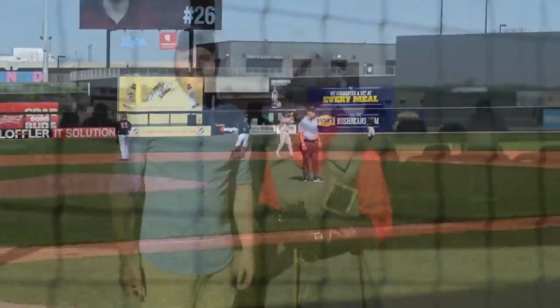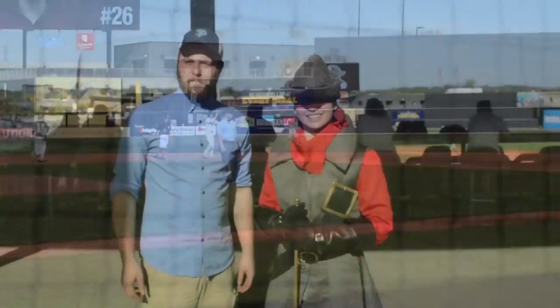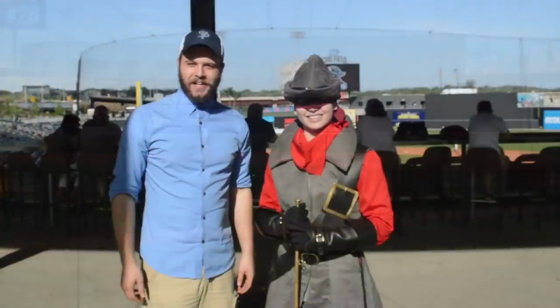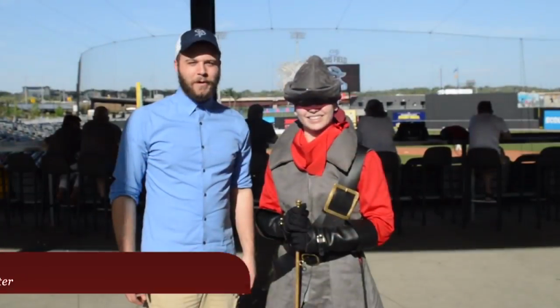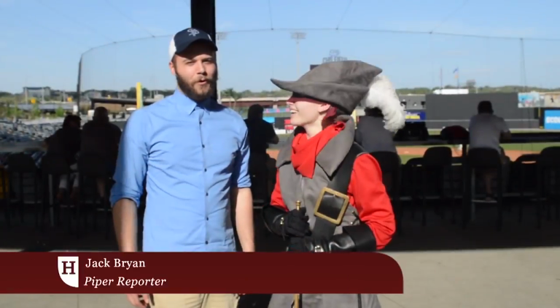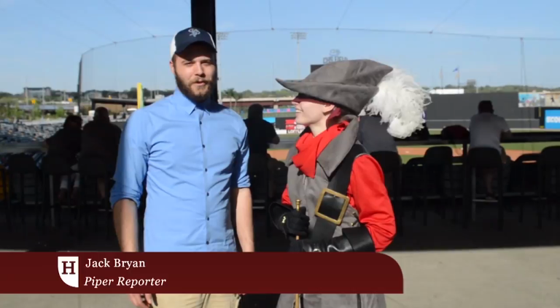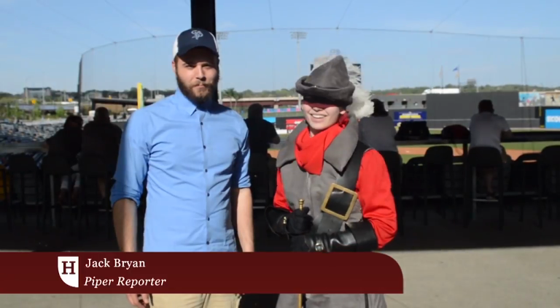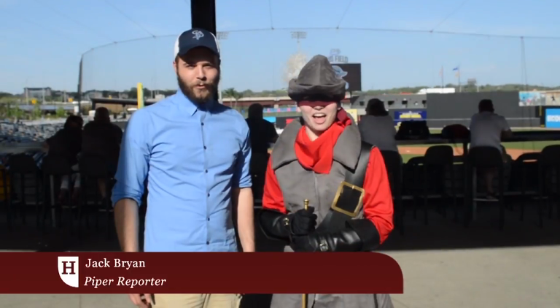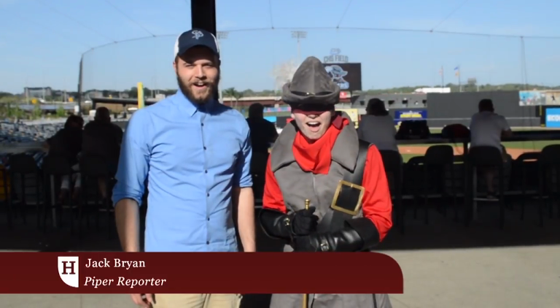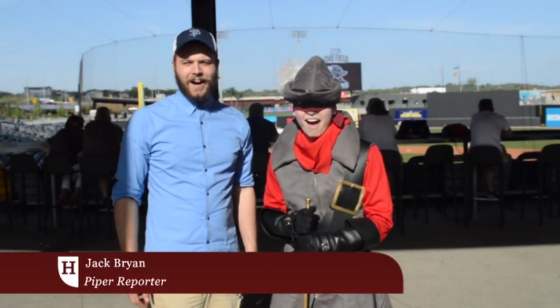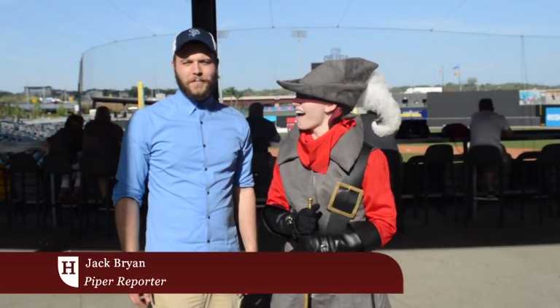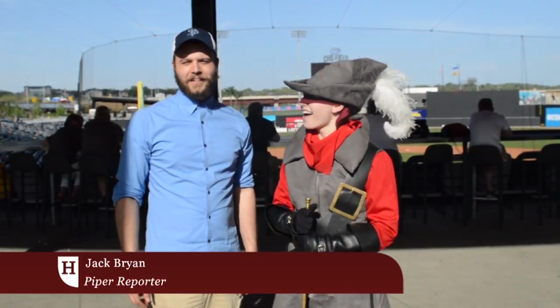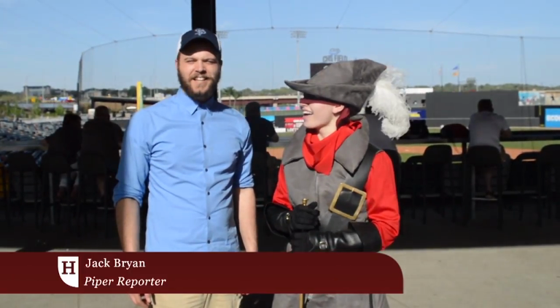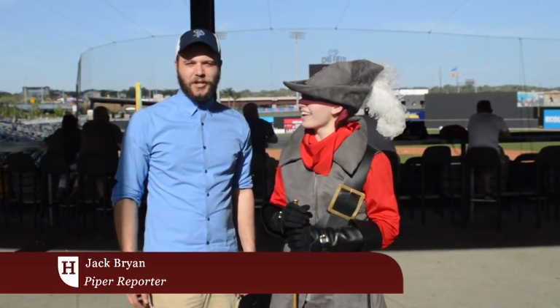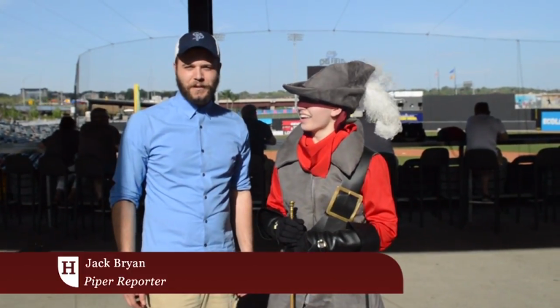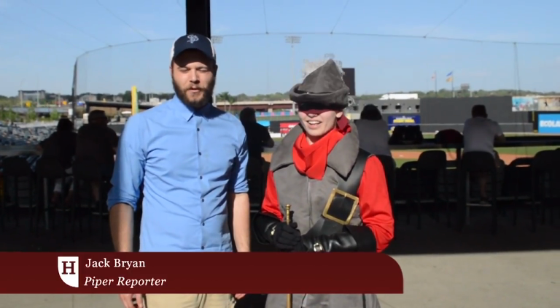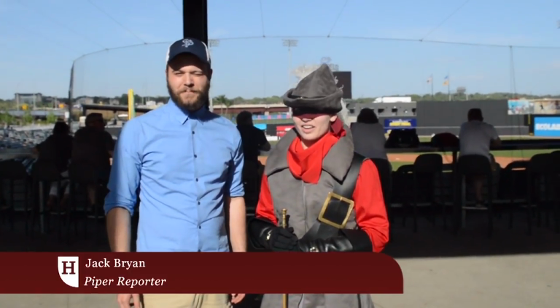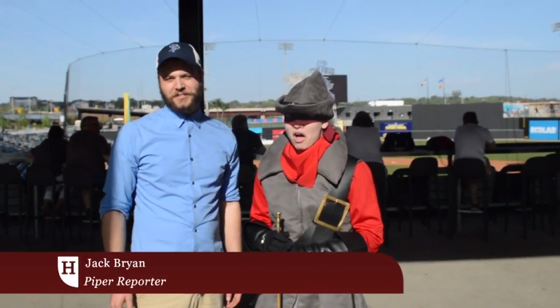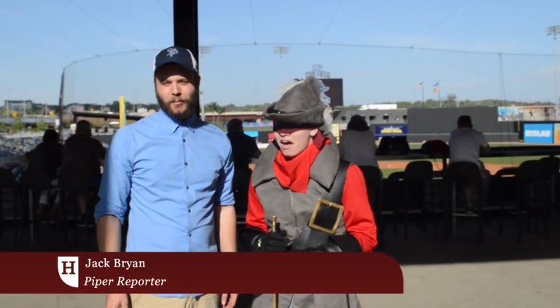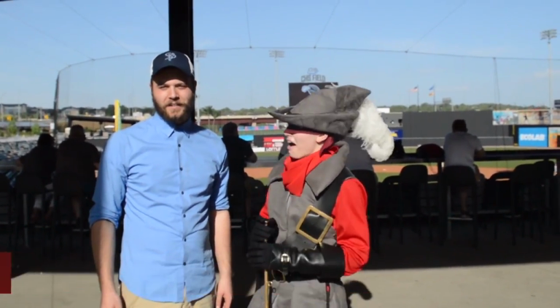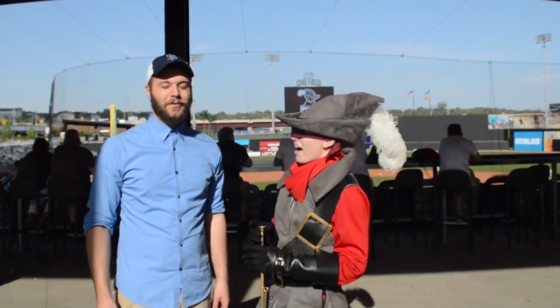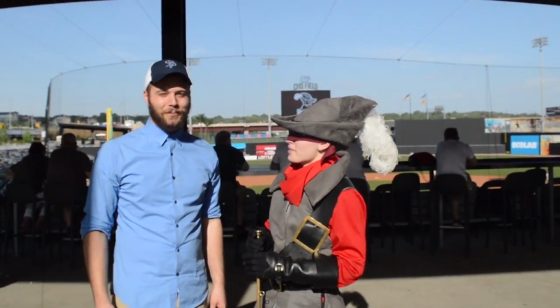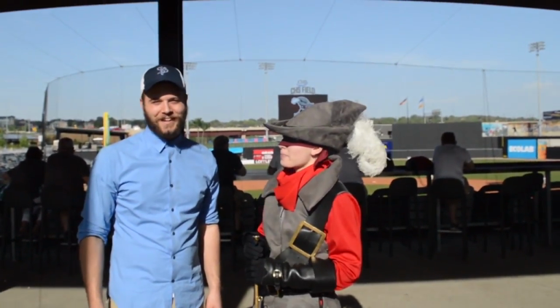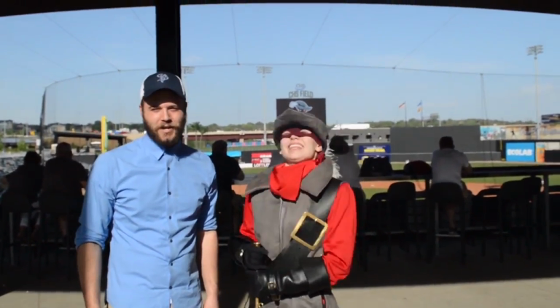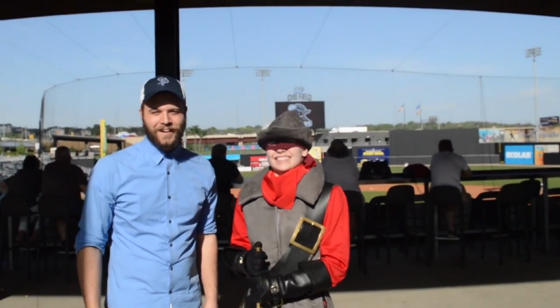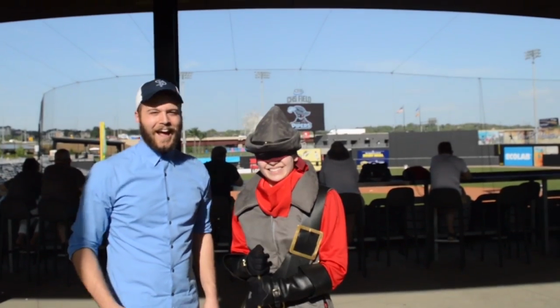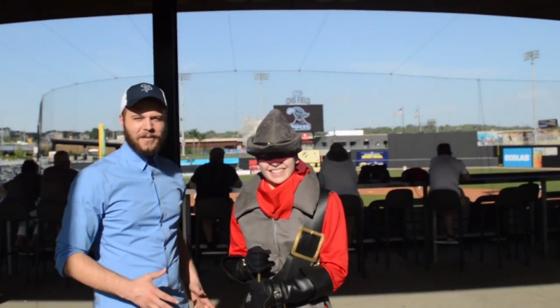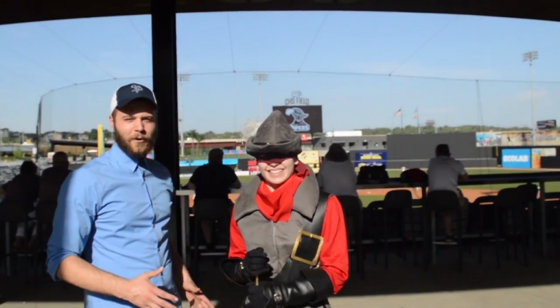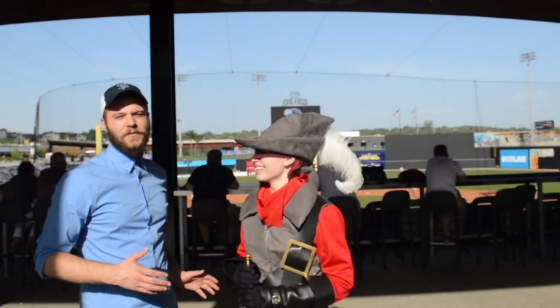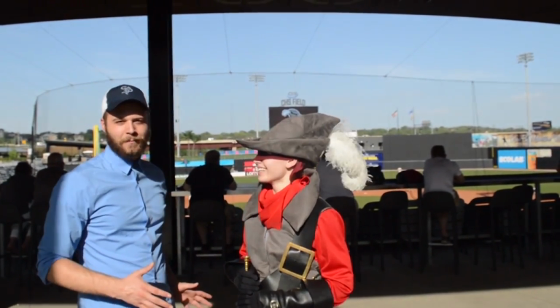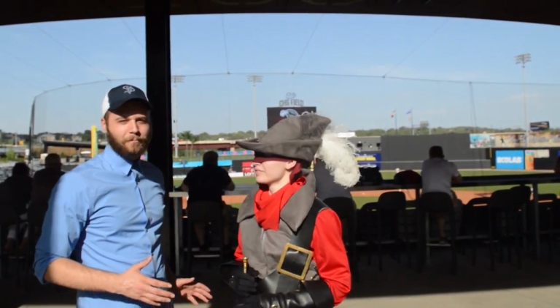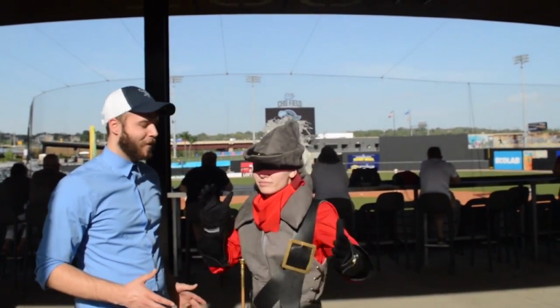Jack Bryan here, reporting for the Piper Report. I'm at CHS Field, where the Pipers are celebrating their spring celebration. And I'm here with the Hamlin Piper.